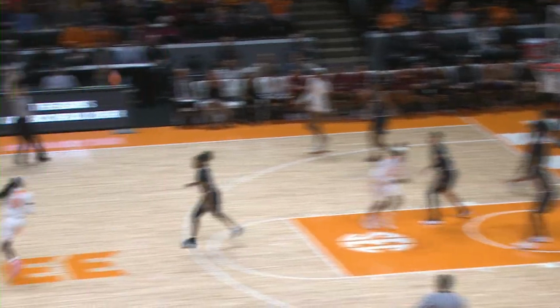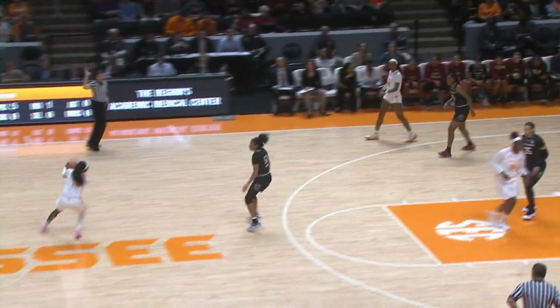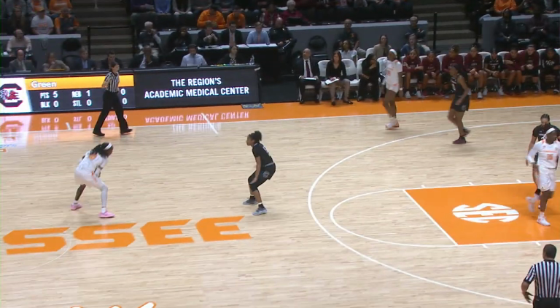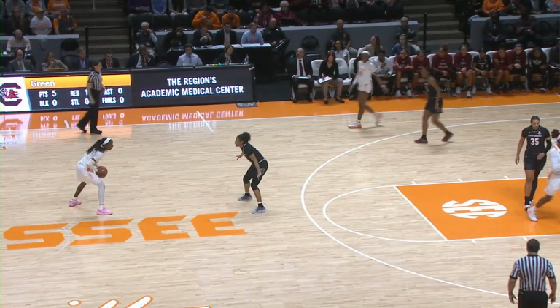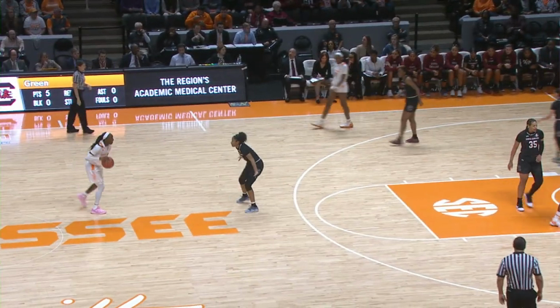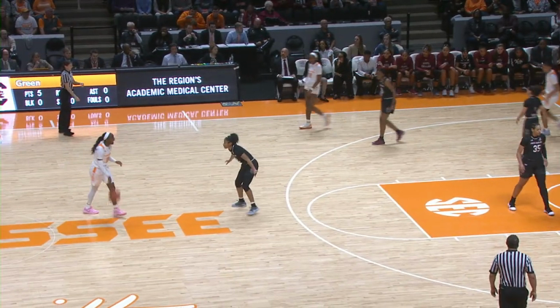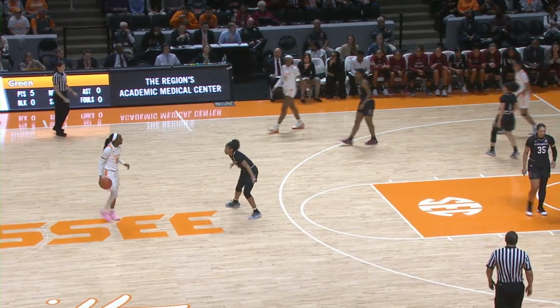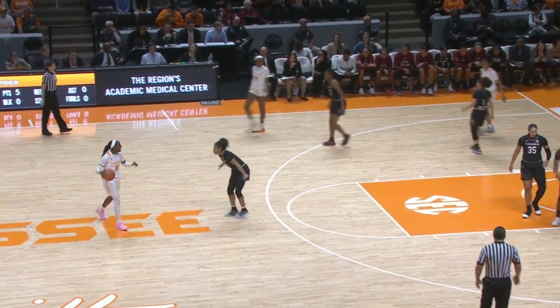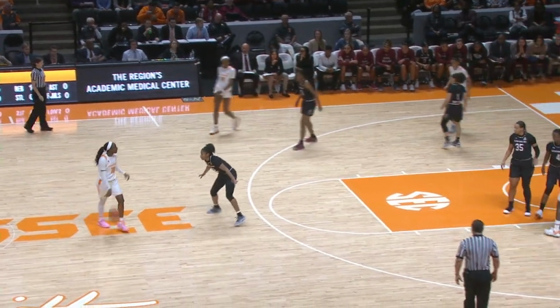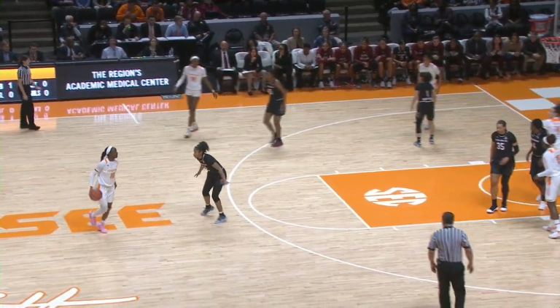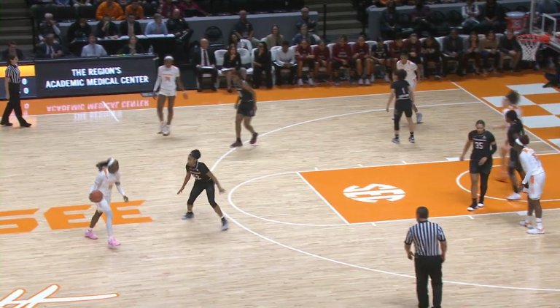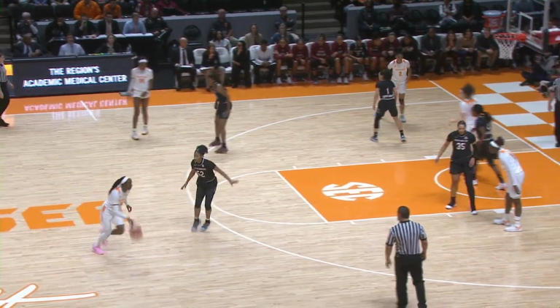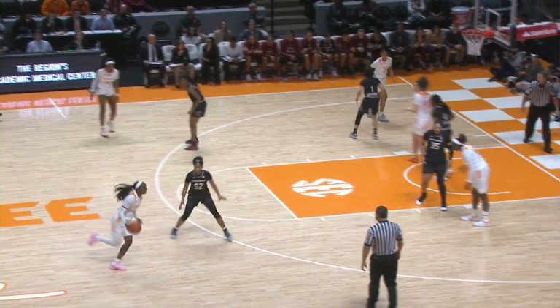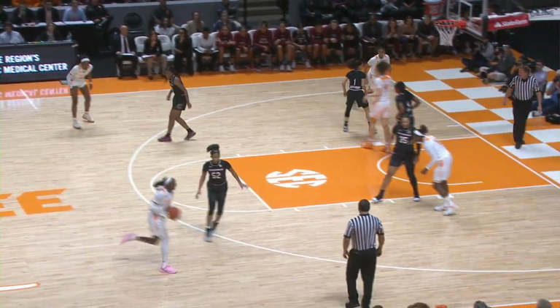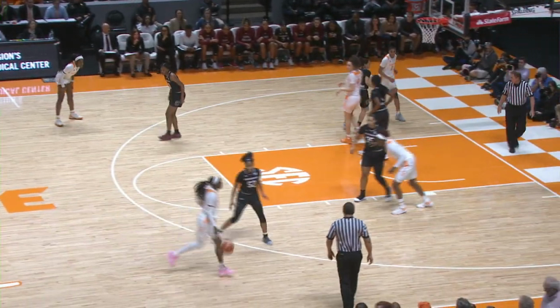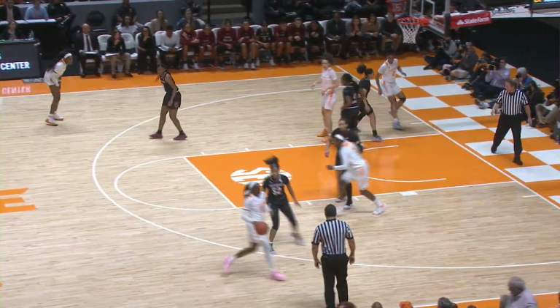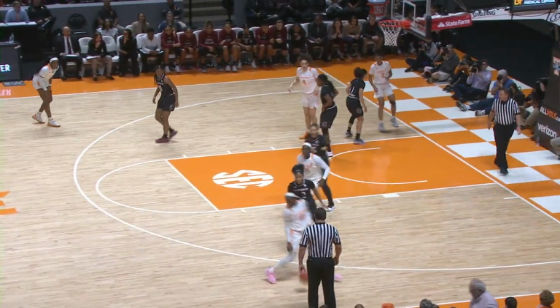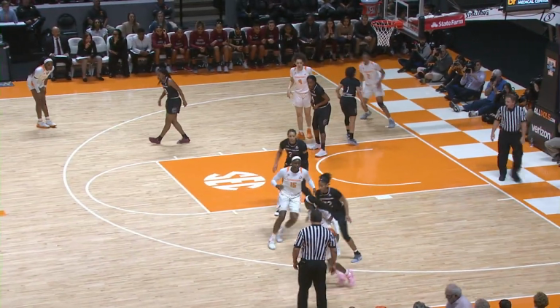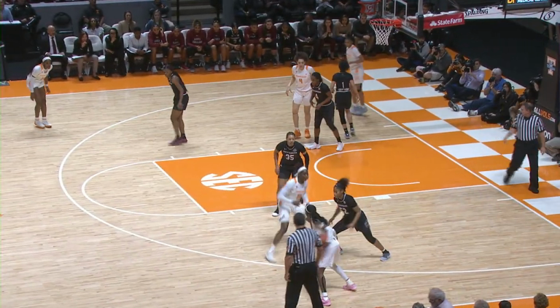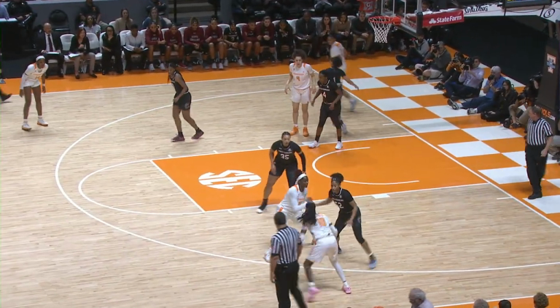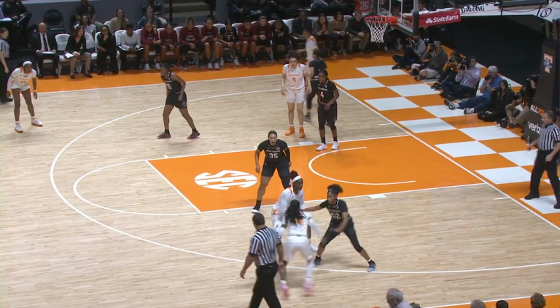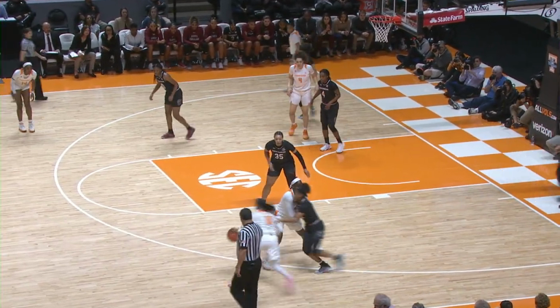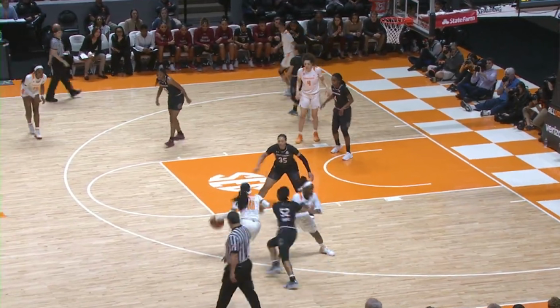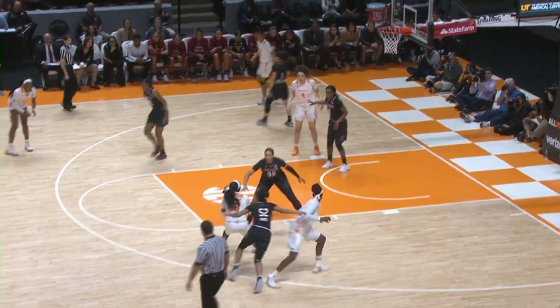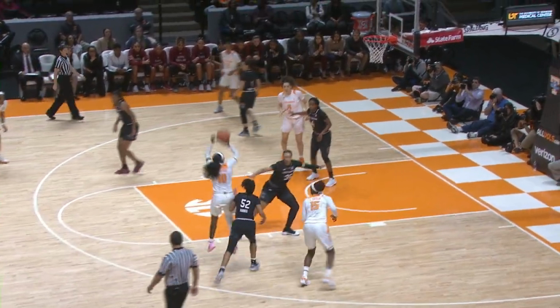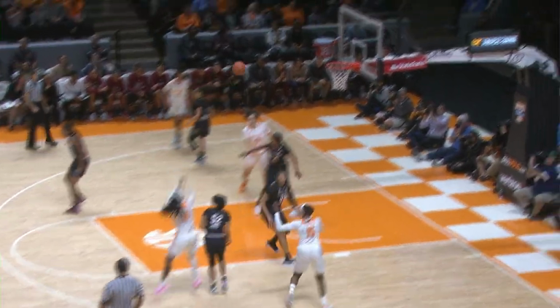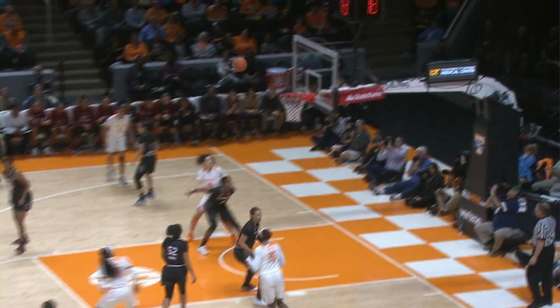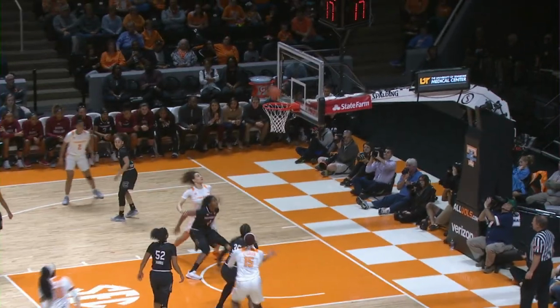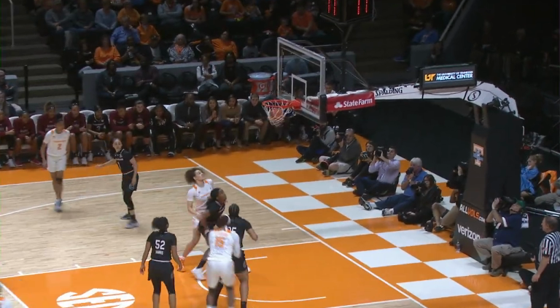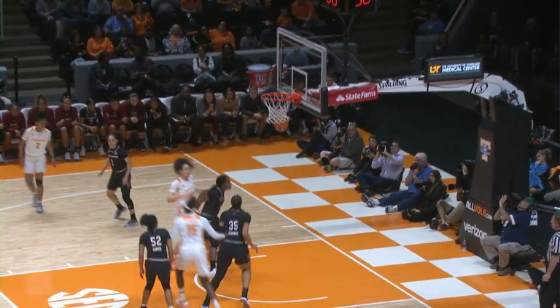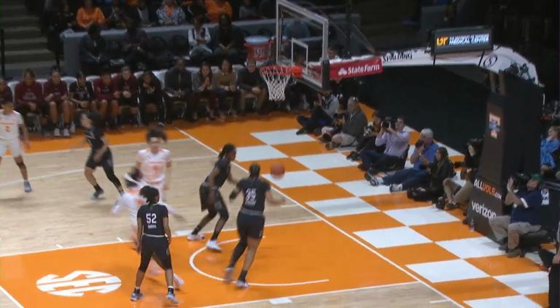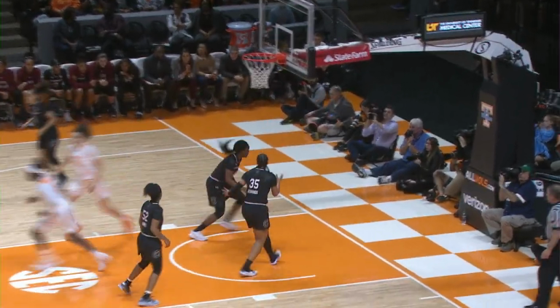Inbounds pass for Tennessee. Comes in to Jackson long. Out straightaway. Mimi dribbles down to the right wing, now reverses back, pulls up, shoots from 15, and hits it.